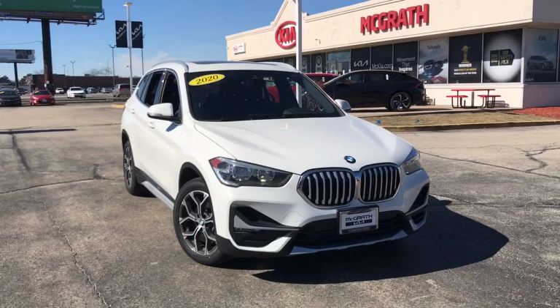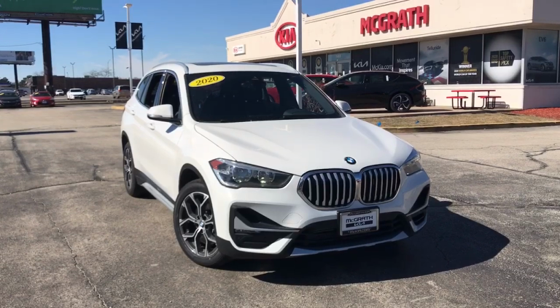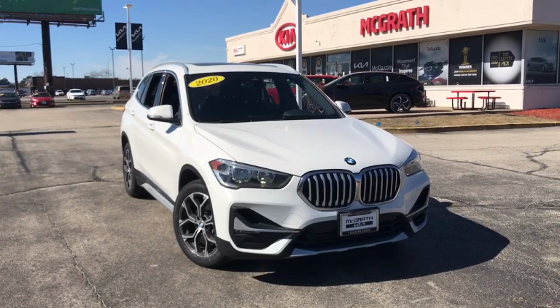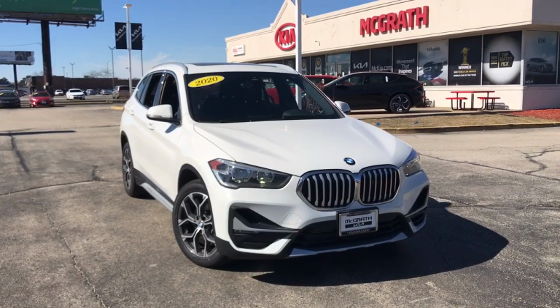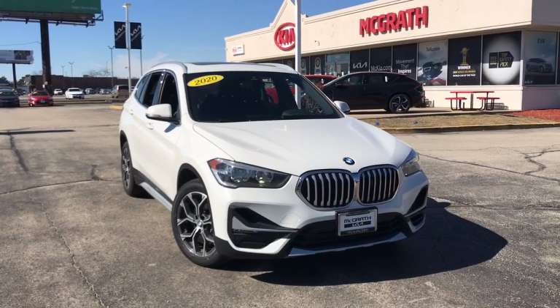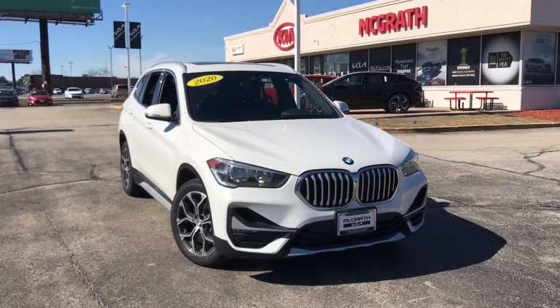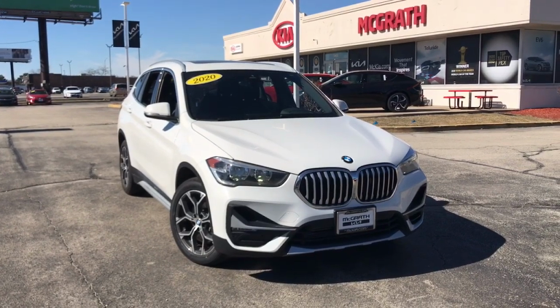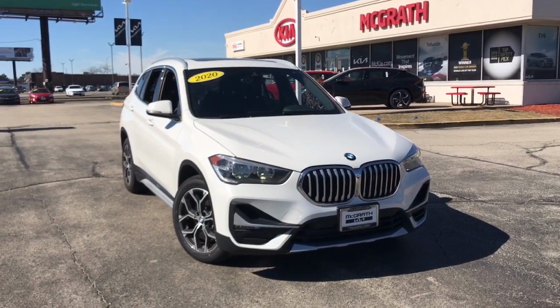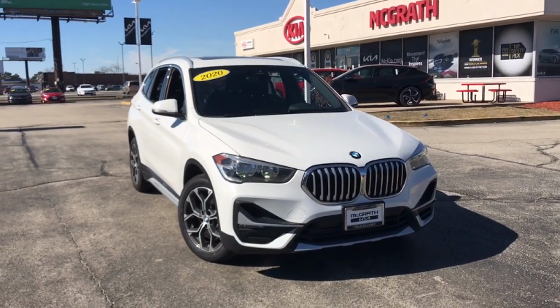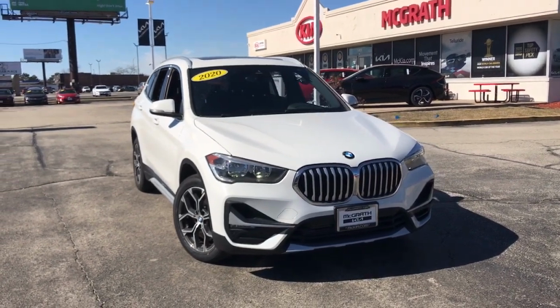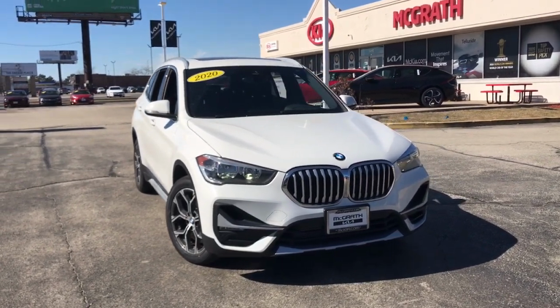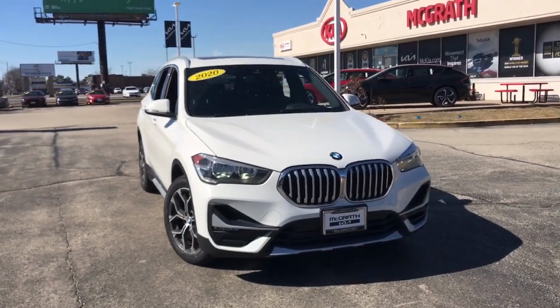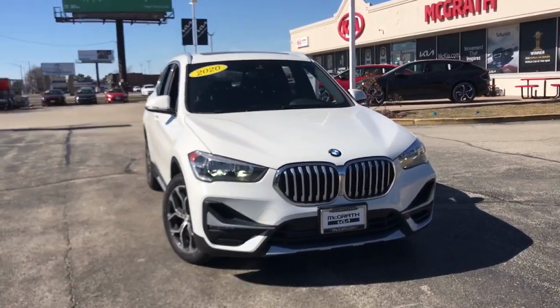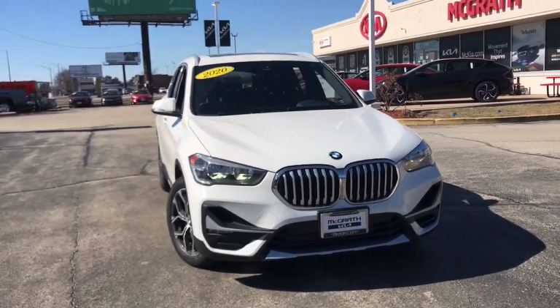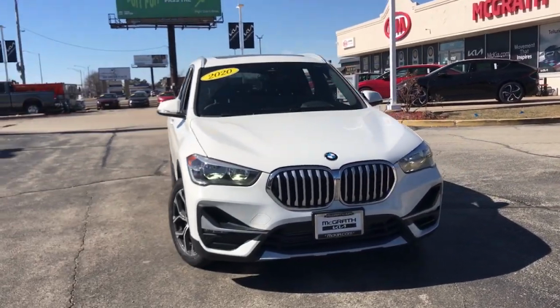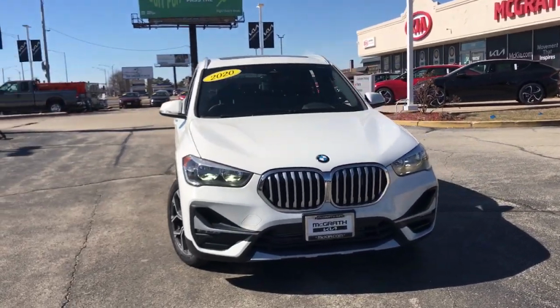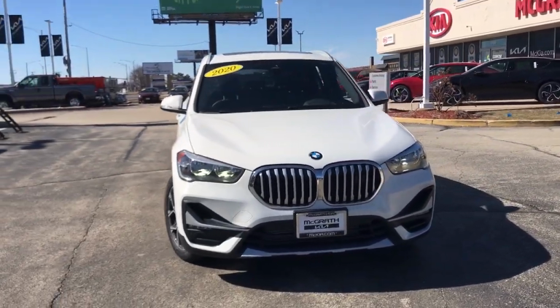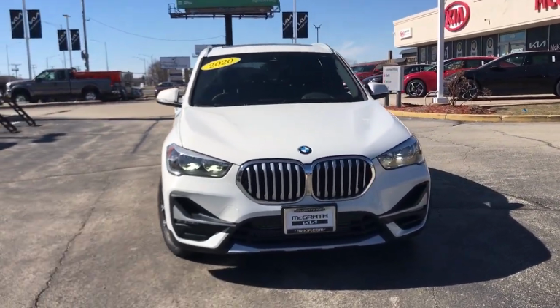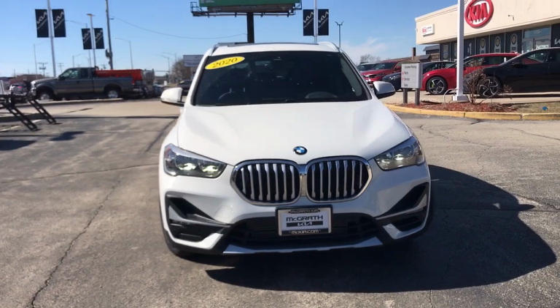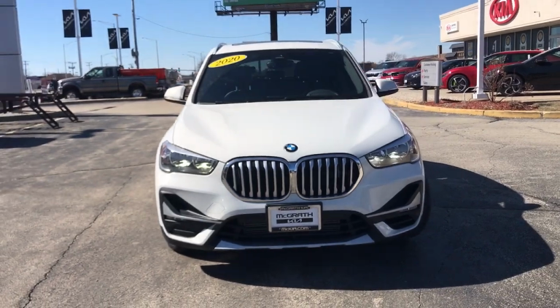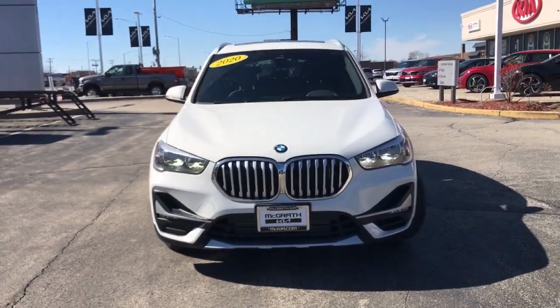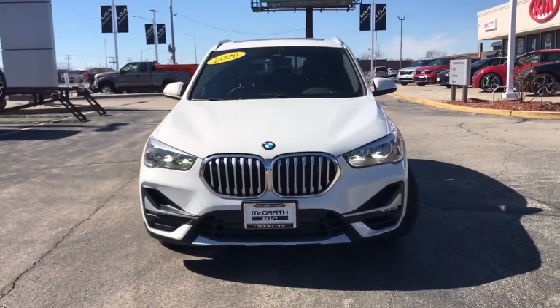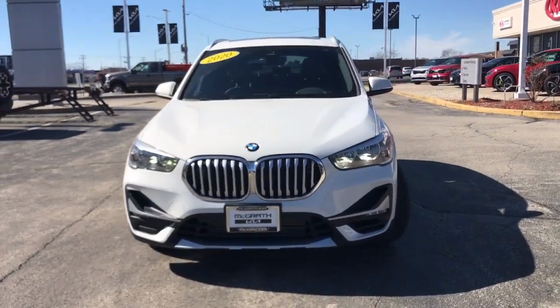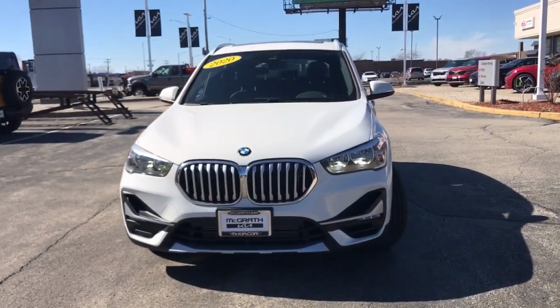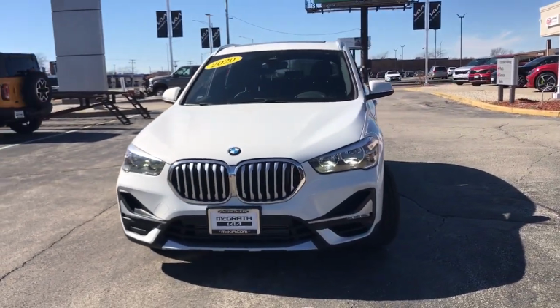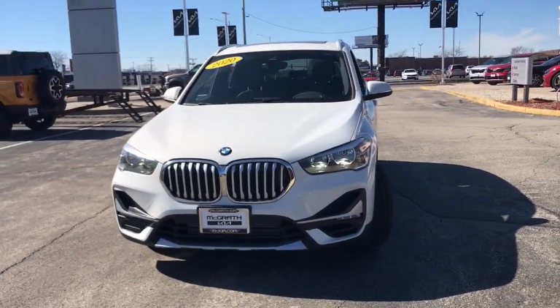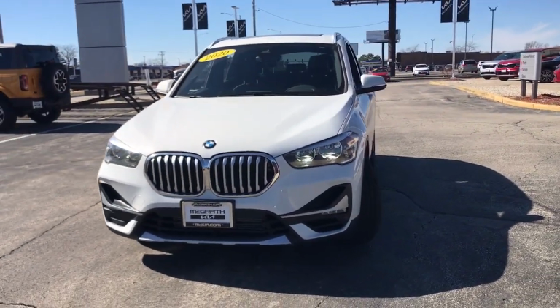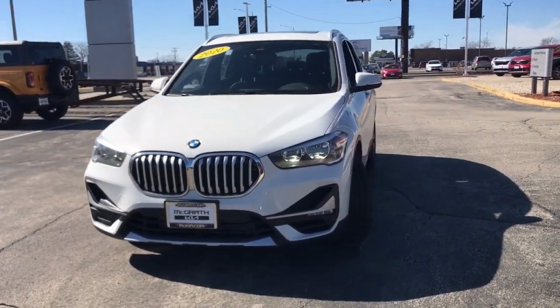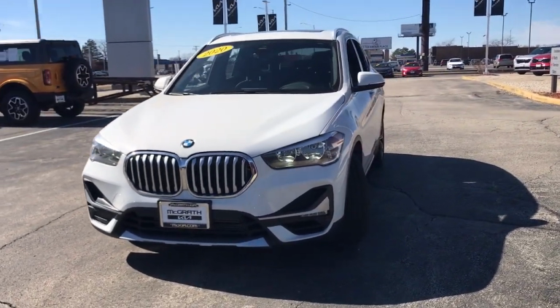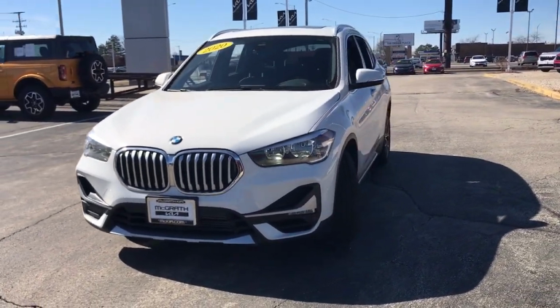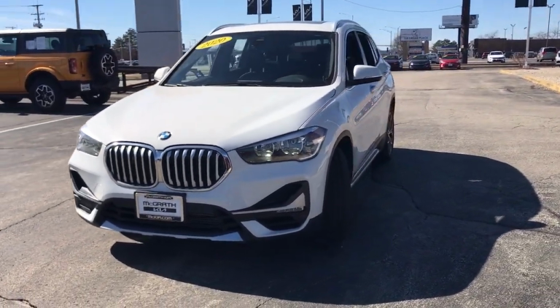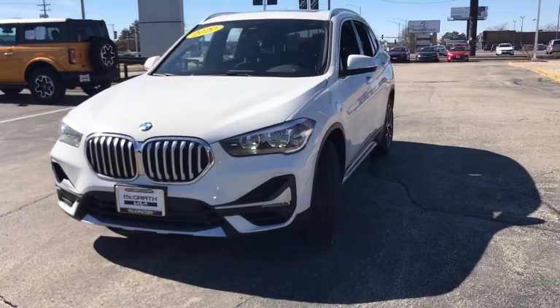Get into the 2020 BMW X1. This vehicle is an outstanding buy with fewer than 30,000 miles on the odometer.